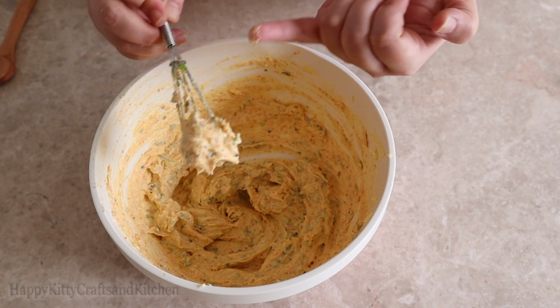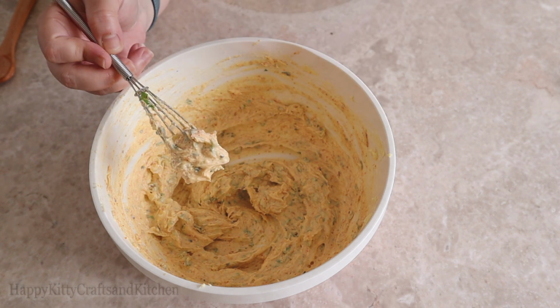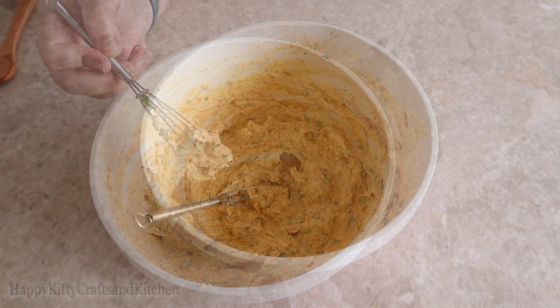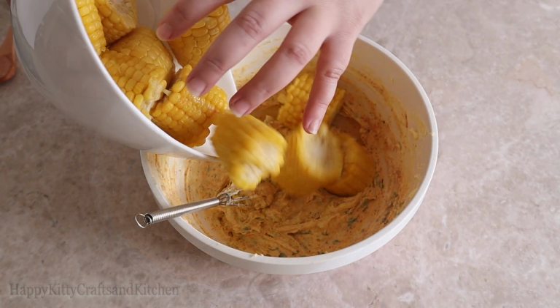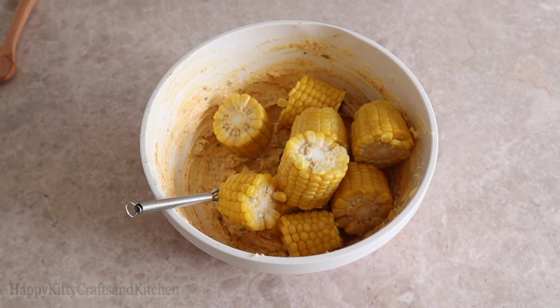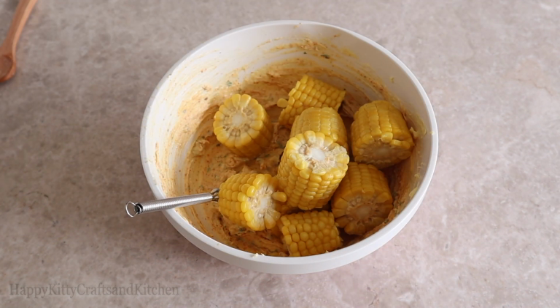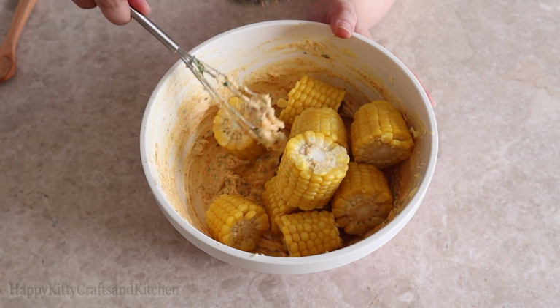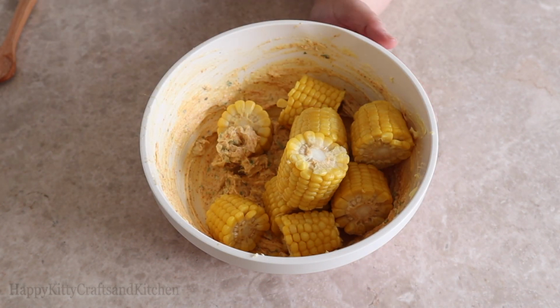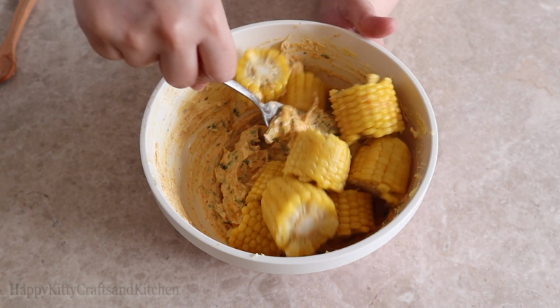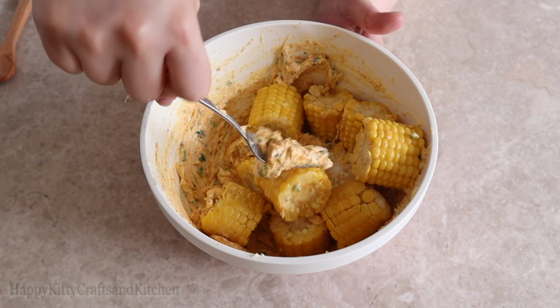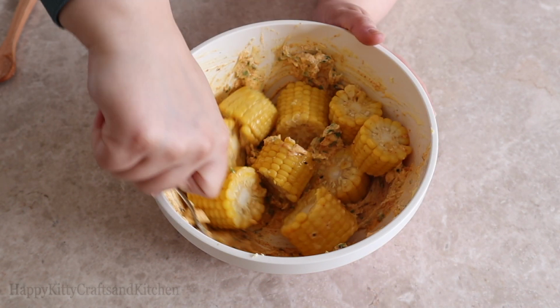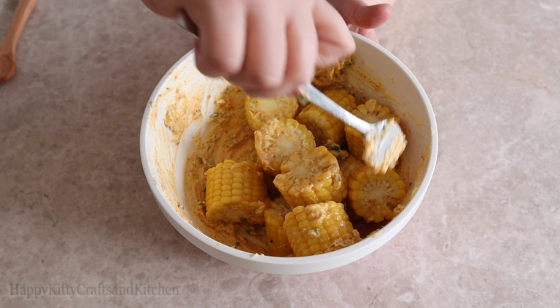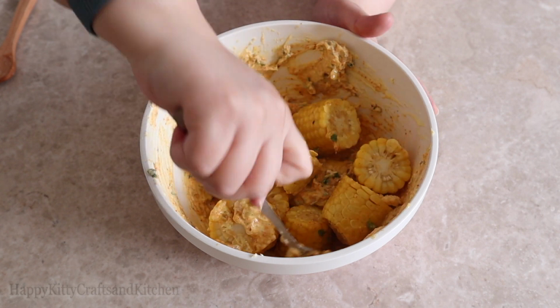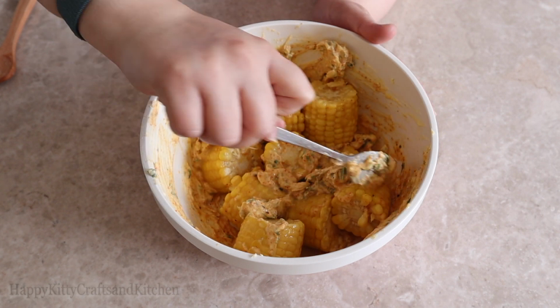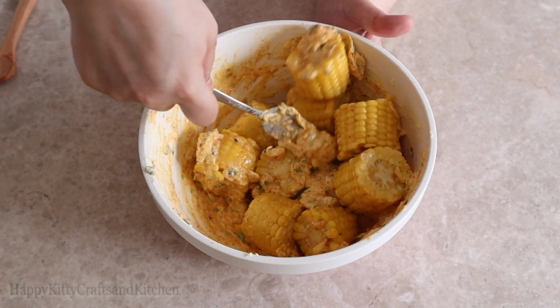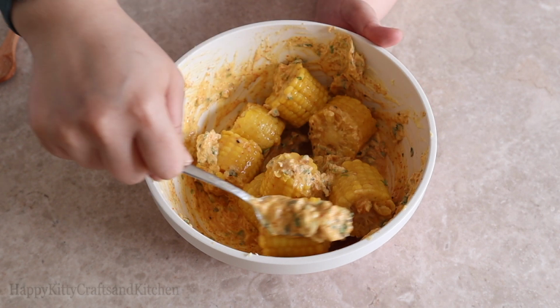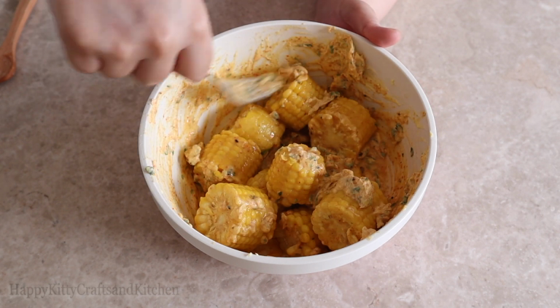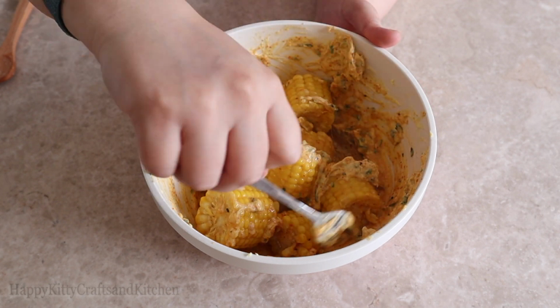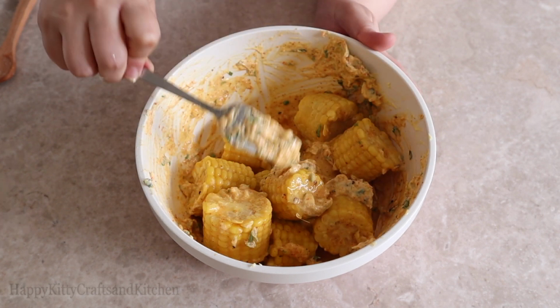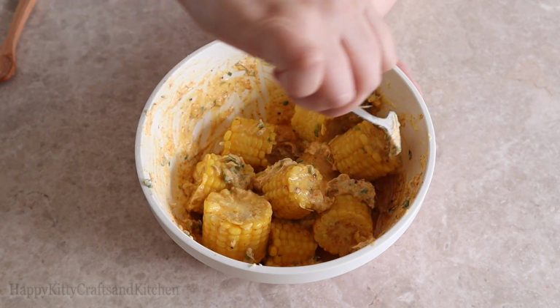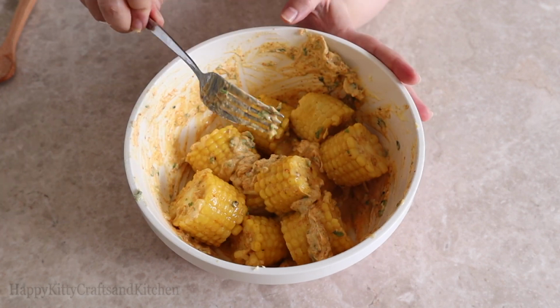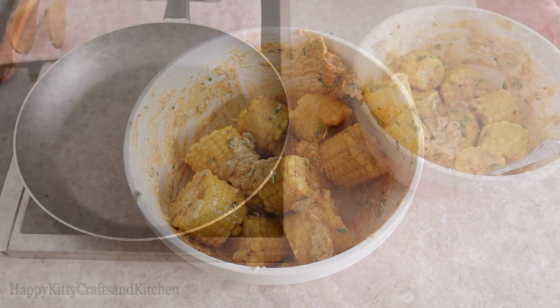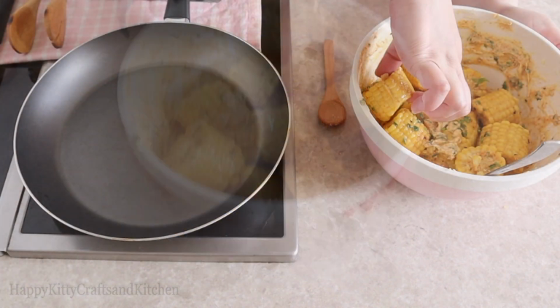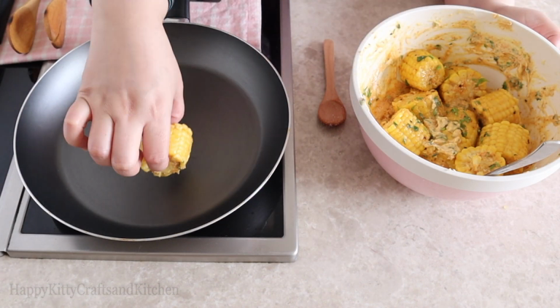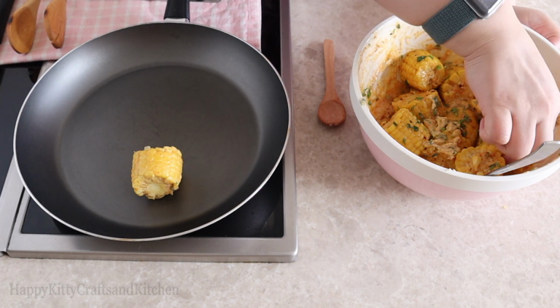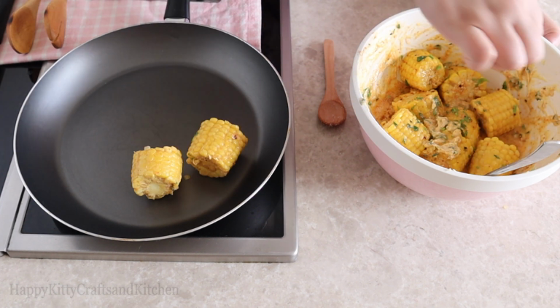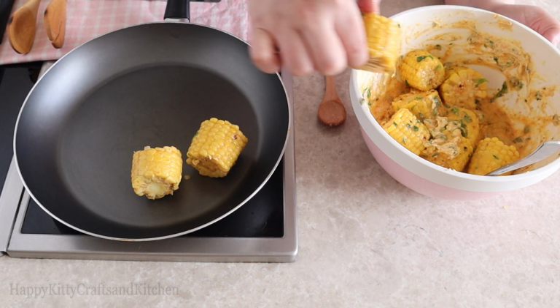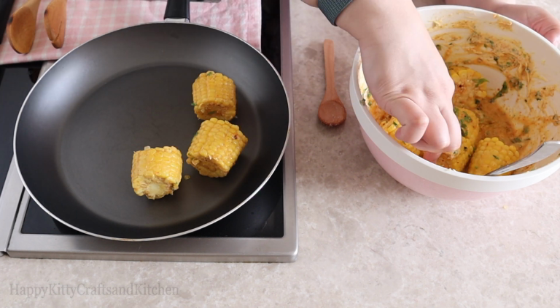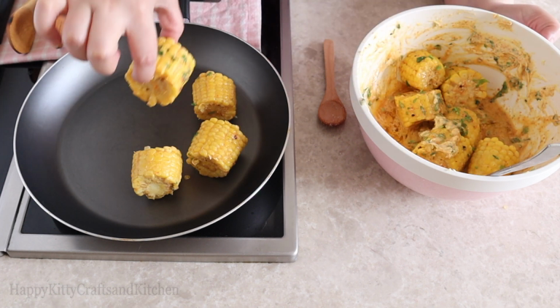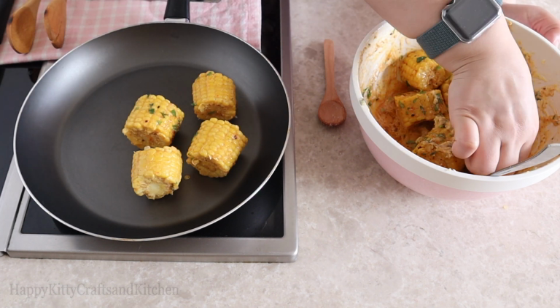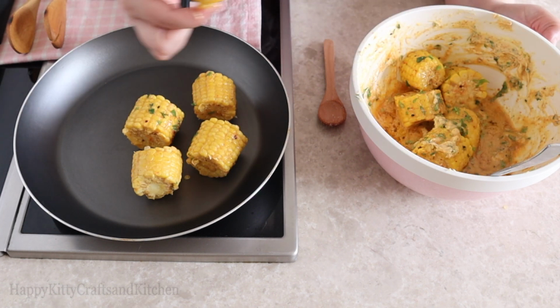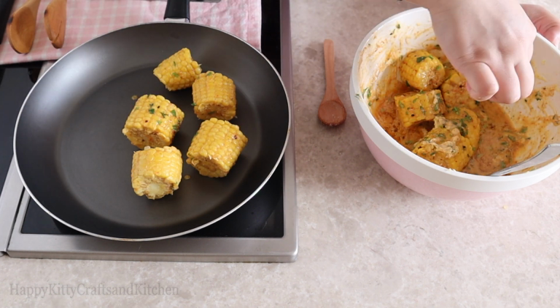I've parboiled my sweet corn for a minute or two before throwing them in the butter mixture, and will now pan sear them a bit. Be careful not to overcook the sweet corn or it will dry out and become gummy and hard to chew and stick to your teeth.